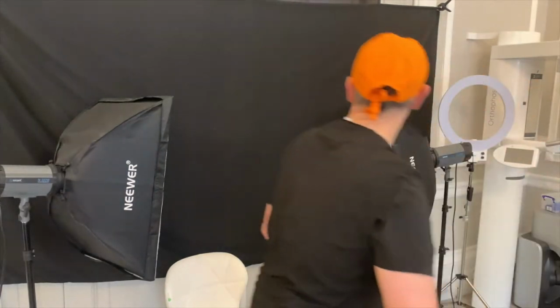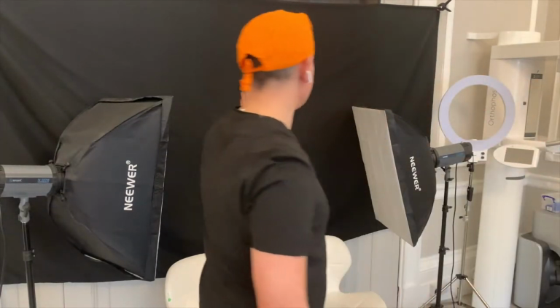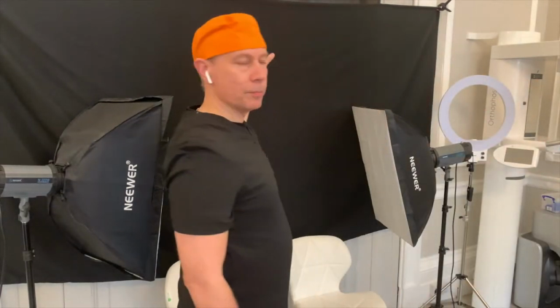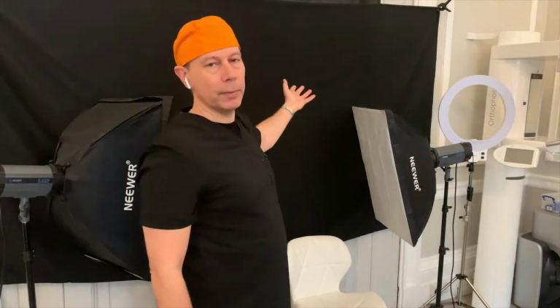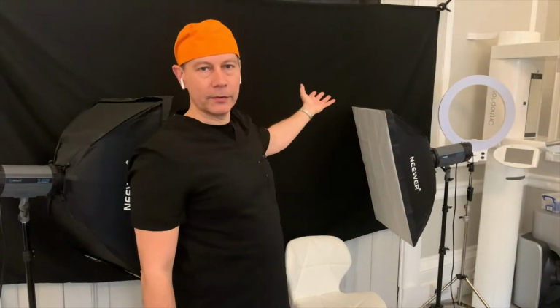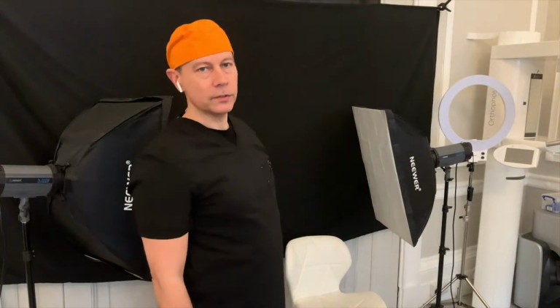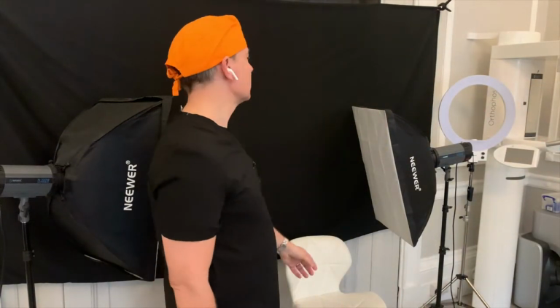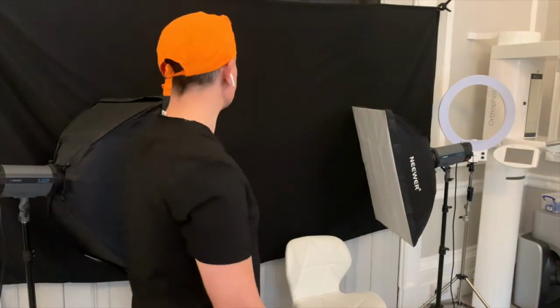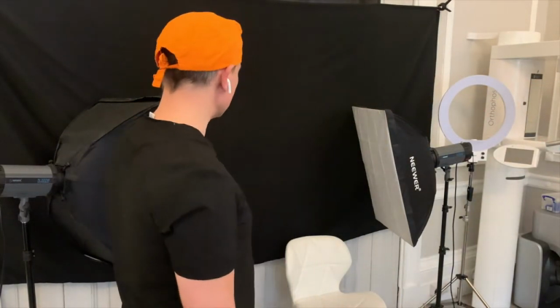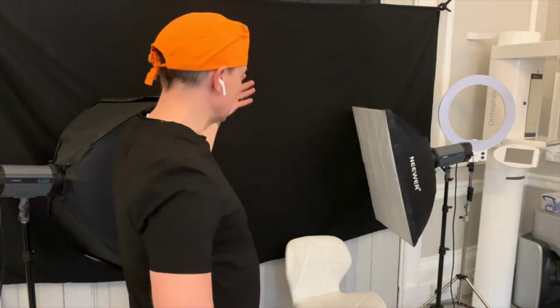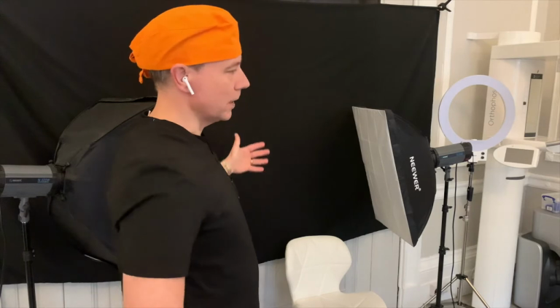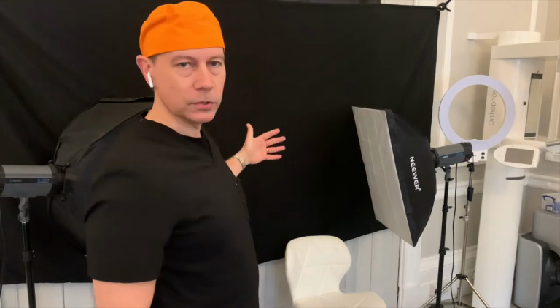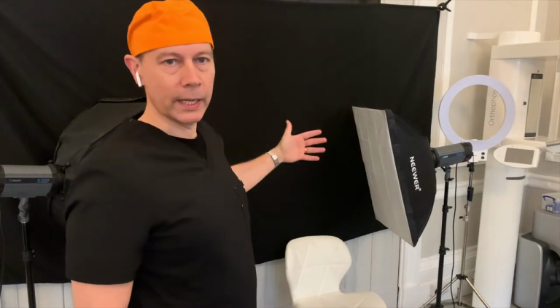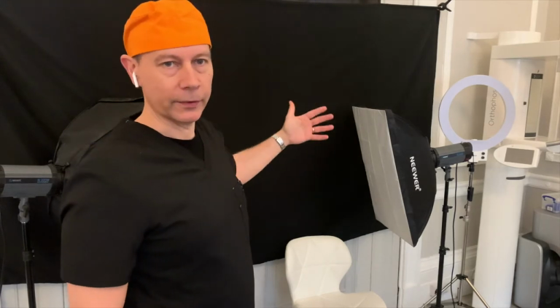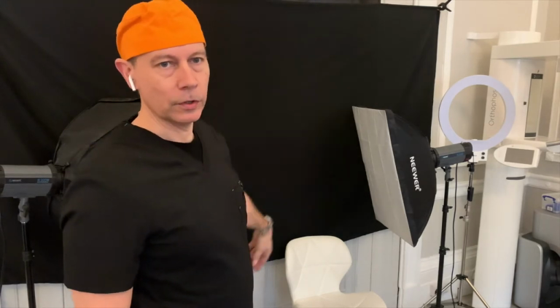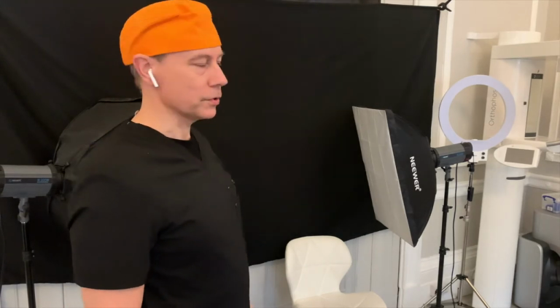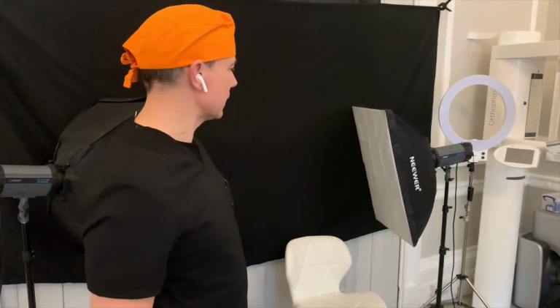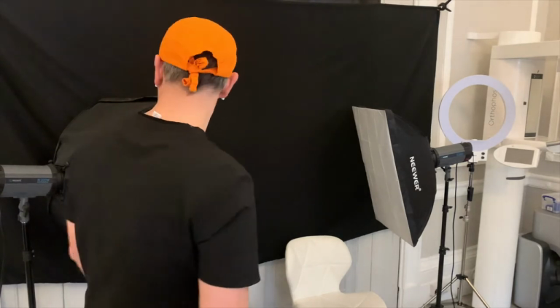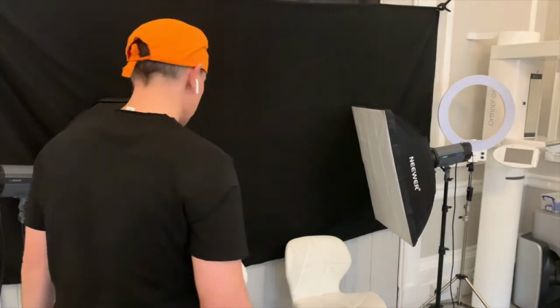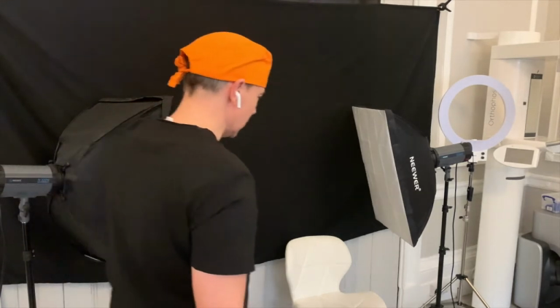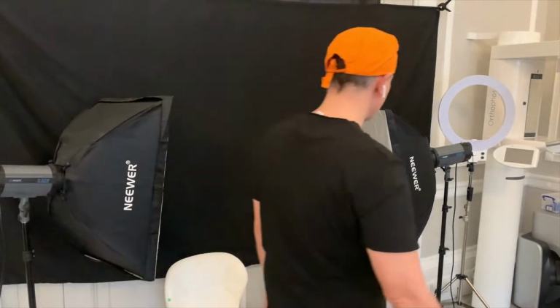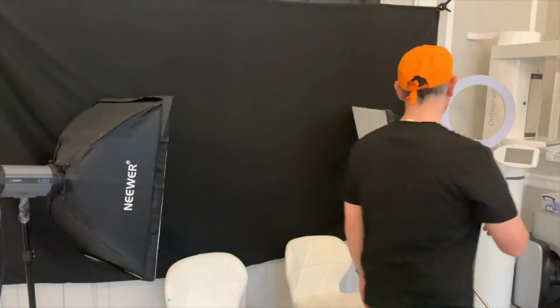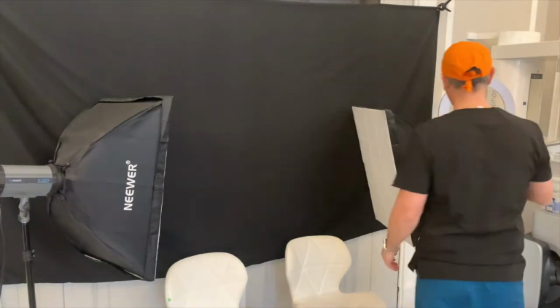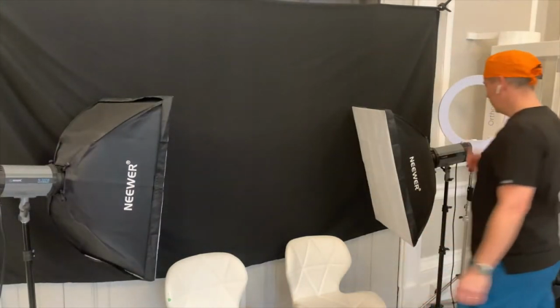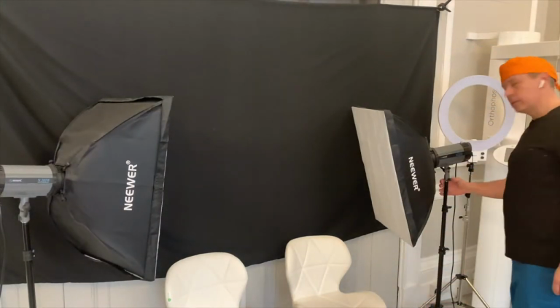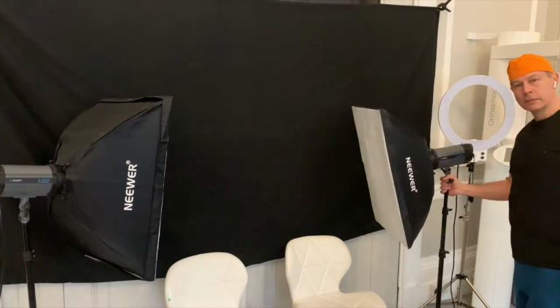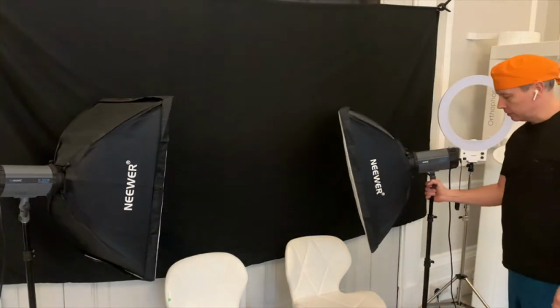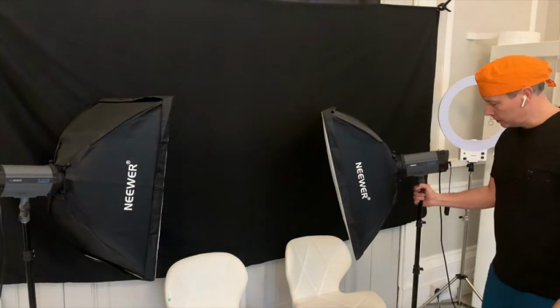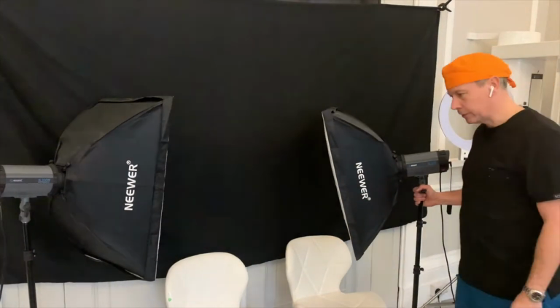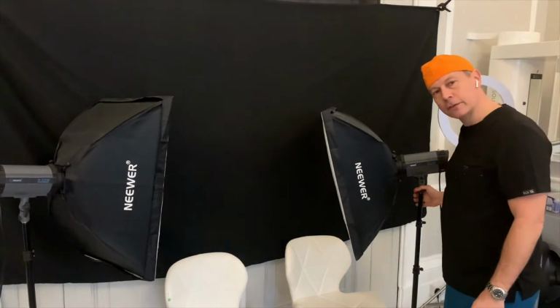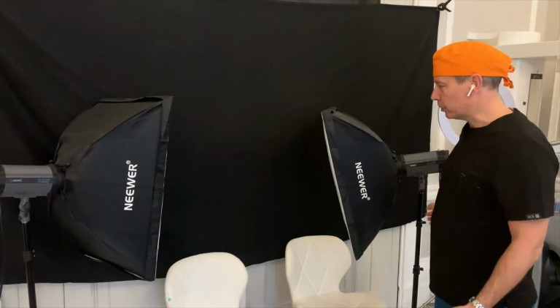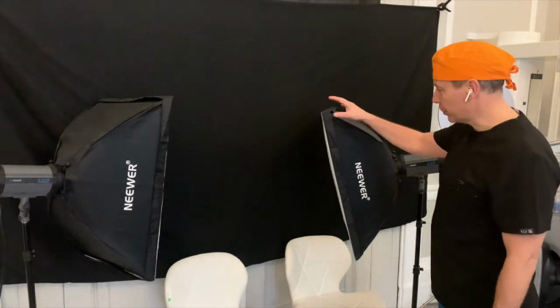Here we have set up a black background to get the best possible neutral black background for your subject. I'm using two big reflectors, what we call soft boxes.